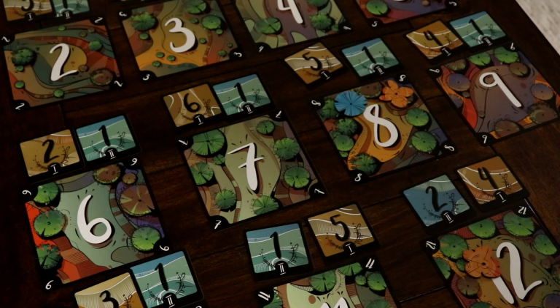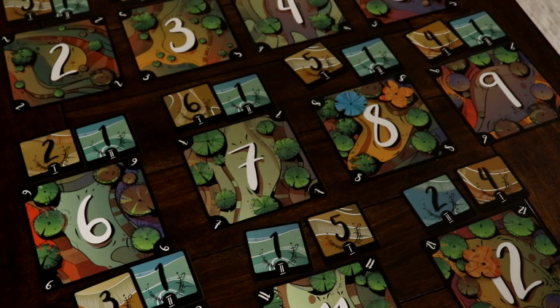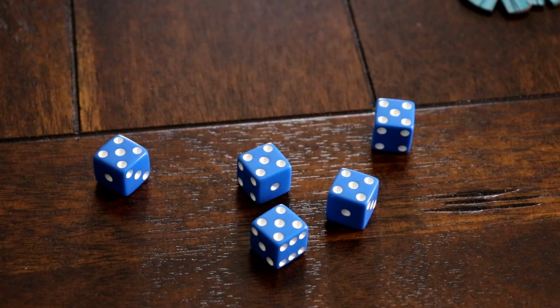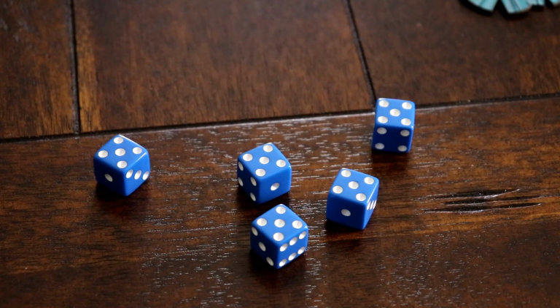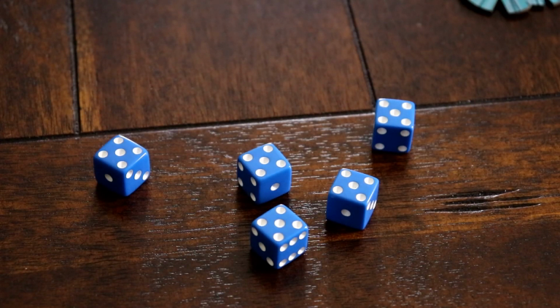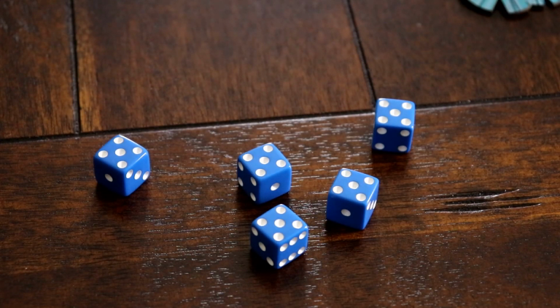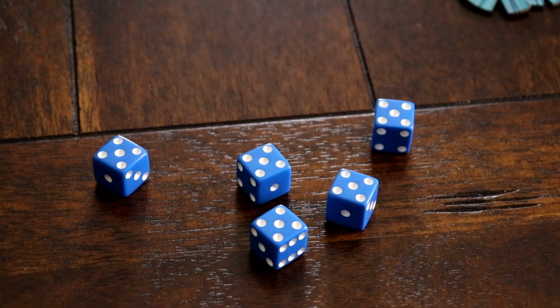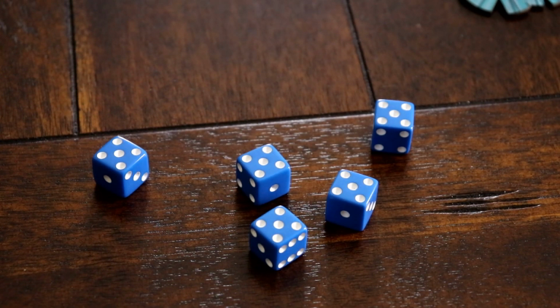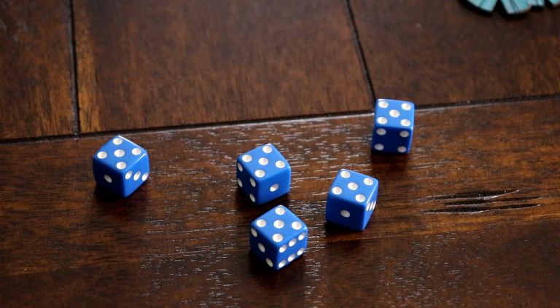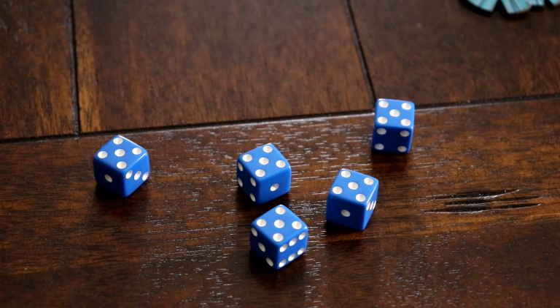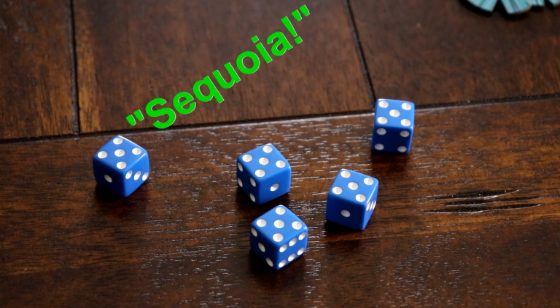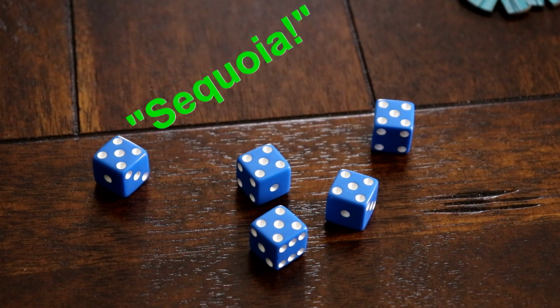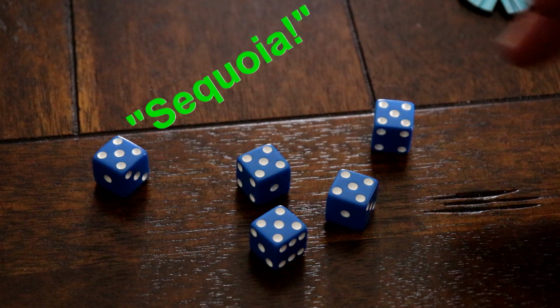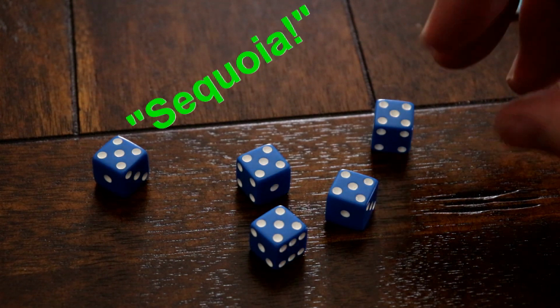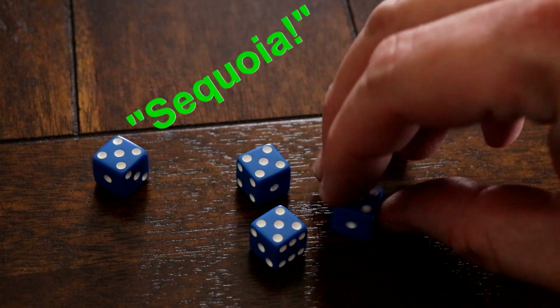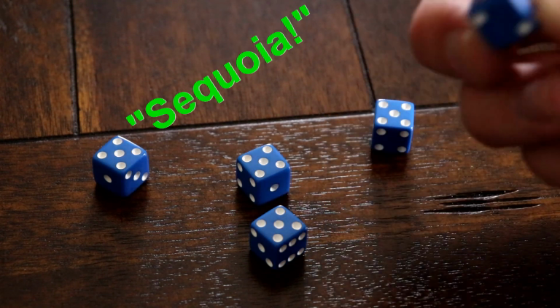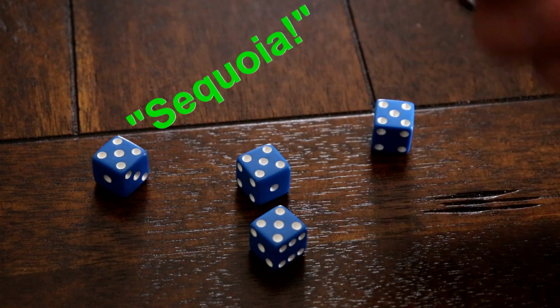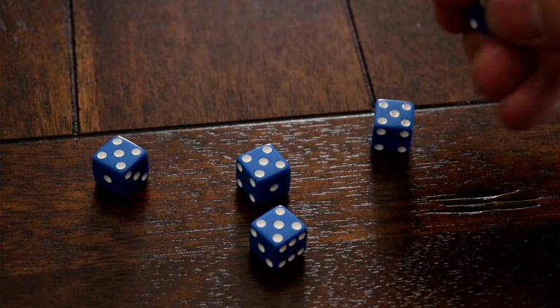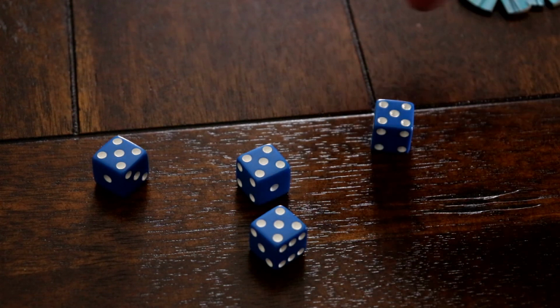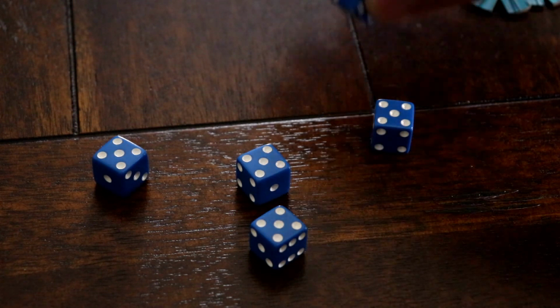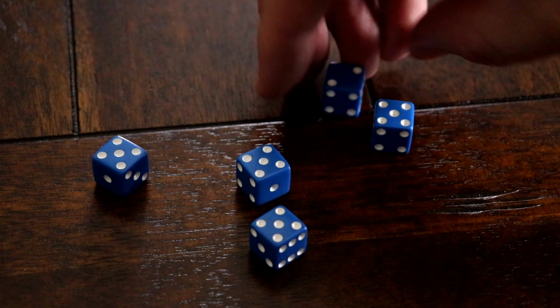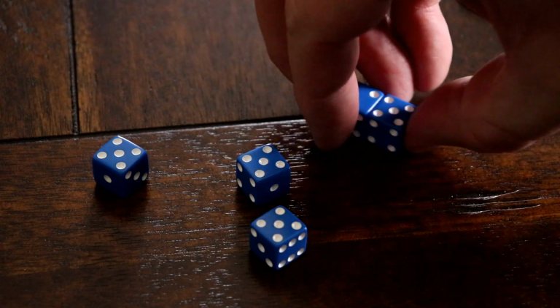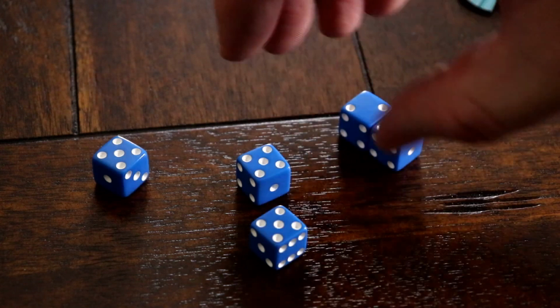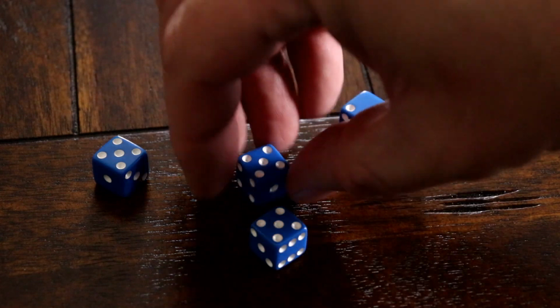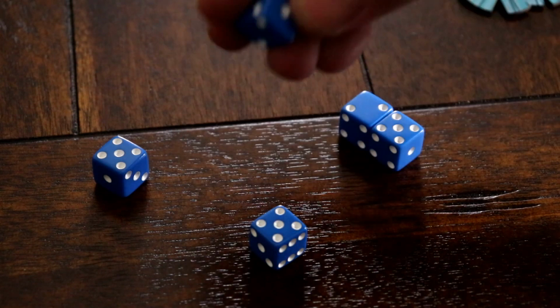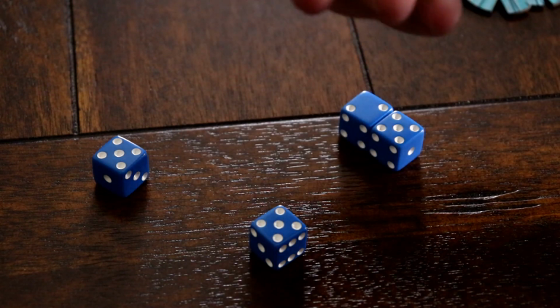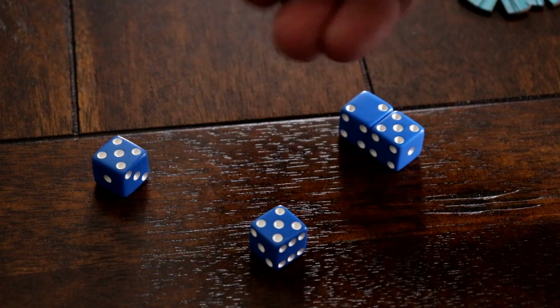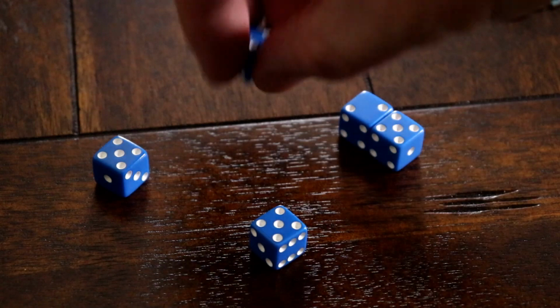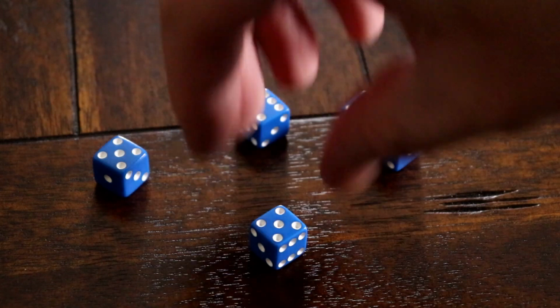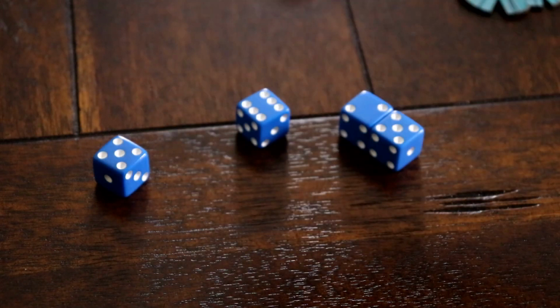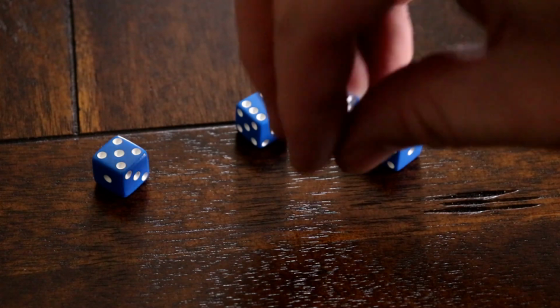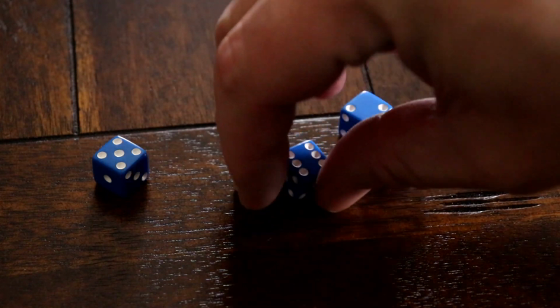Should a player roll the same number on all five dice, they then shout Sequoia and reveal their hand. They may then rotate all of their dice to any face they desire, splitting them into two sets of two like normal.